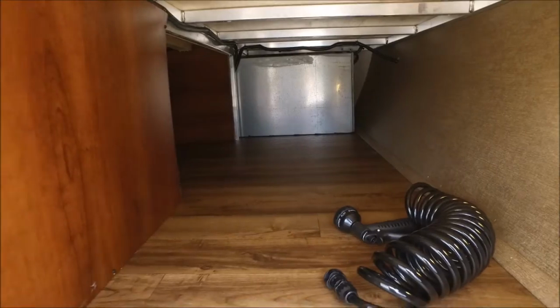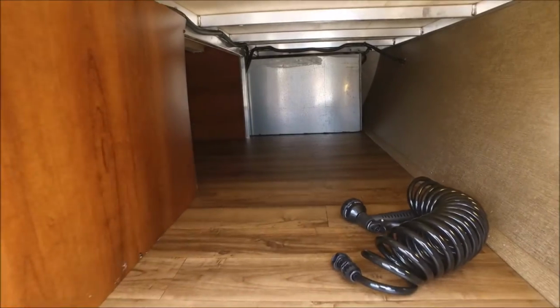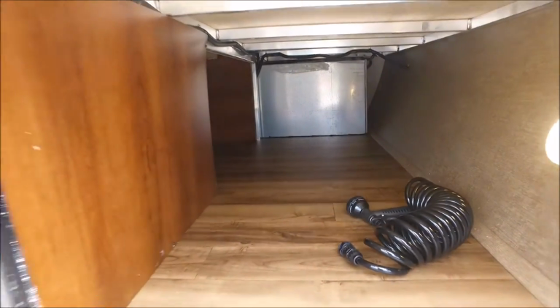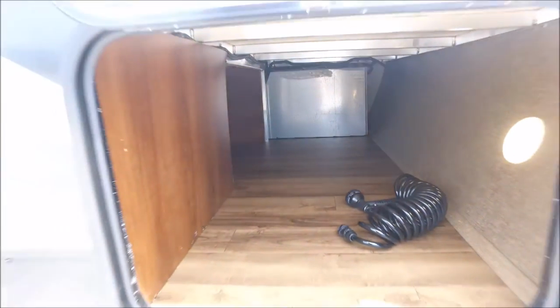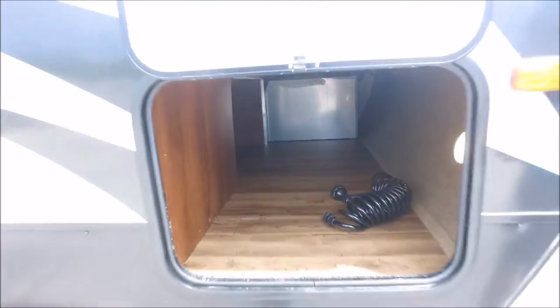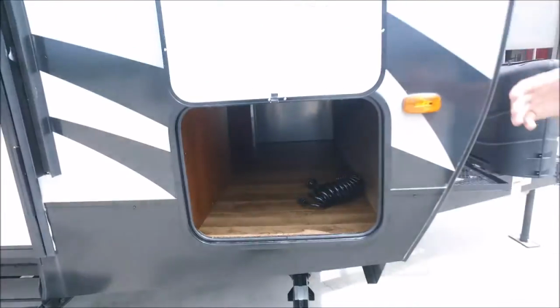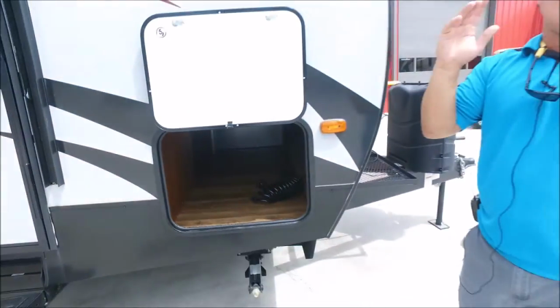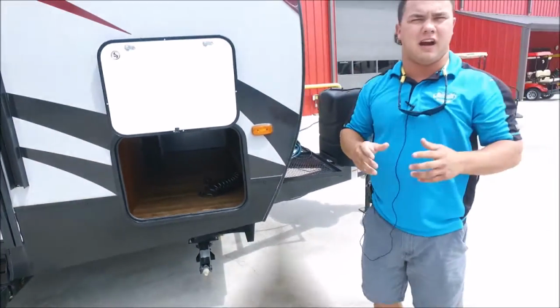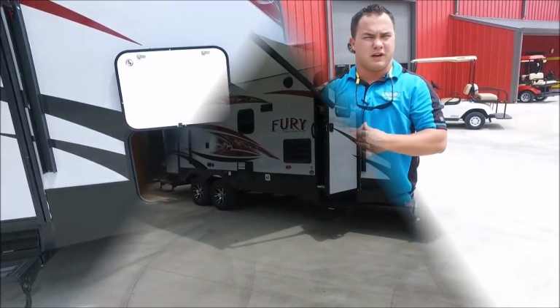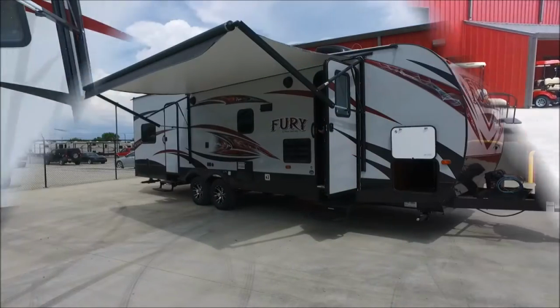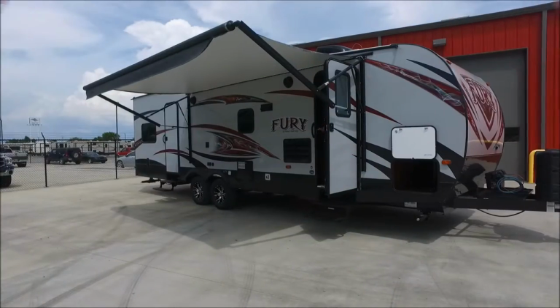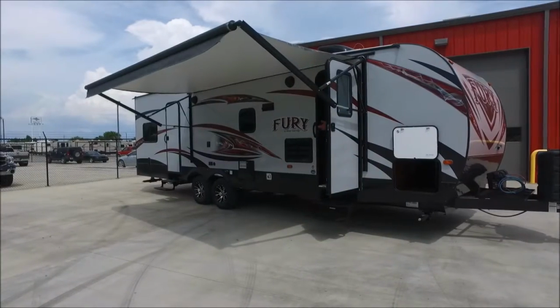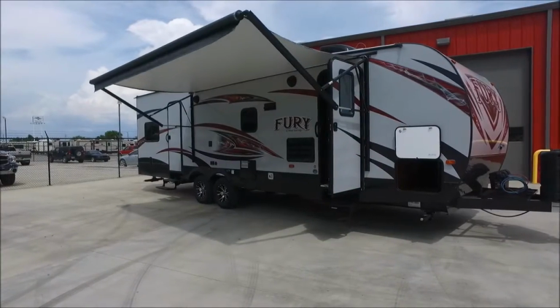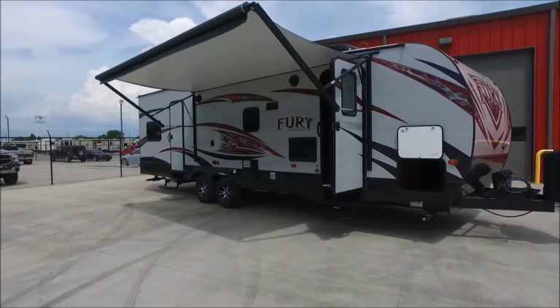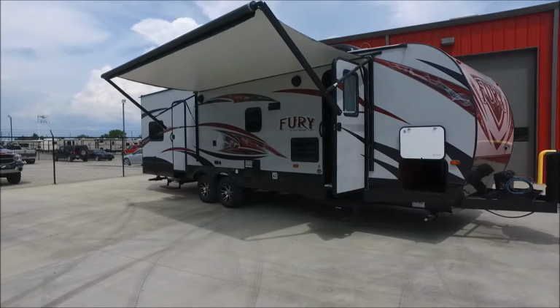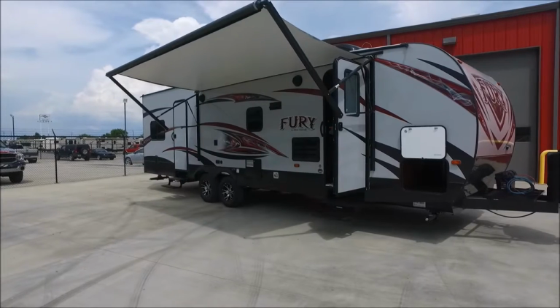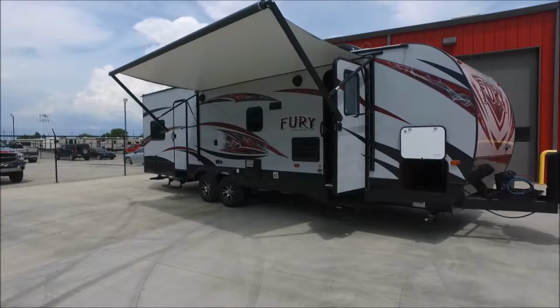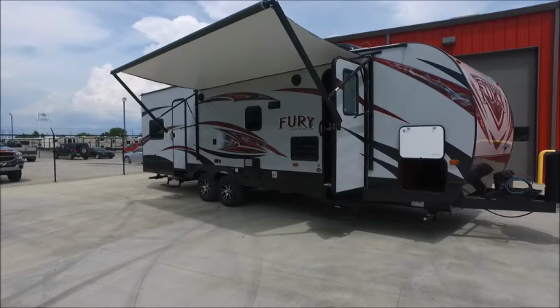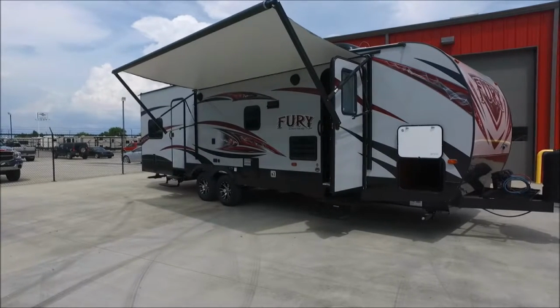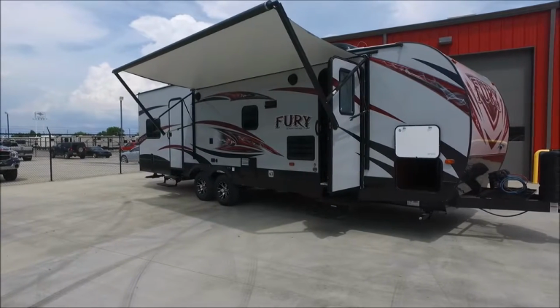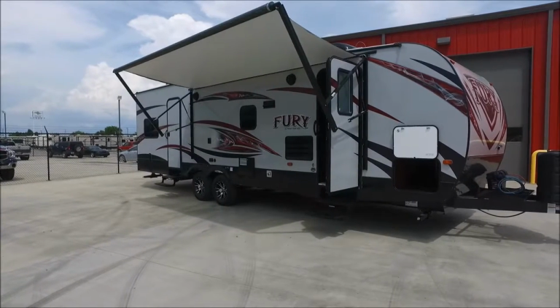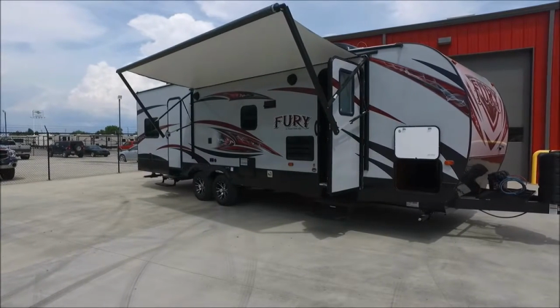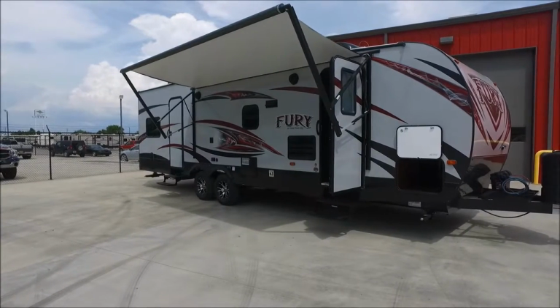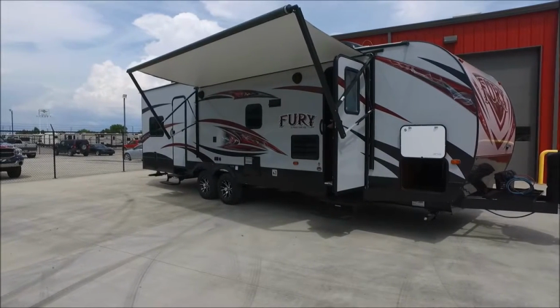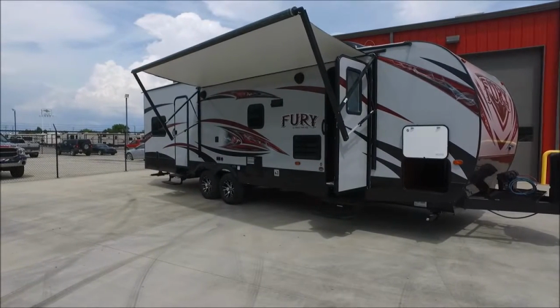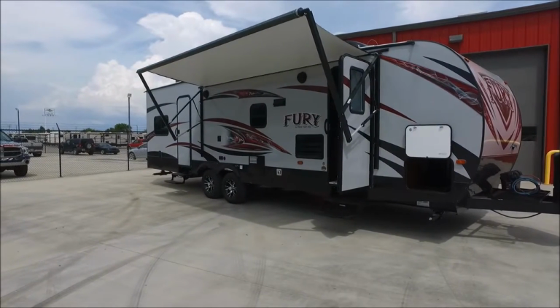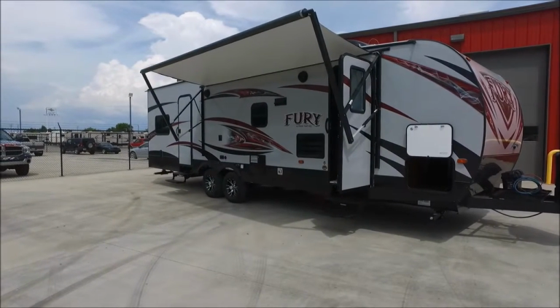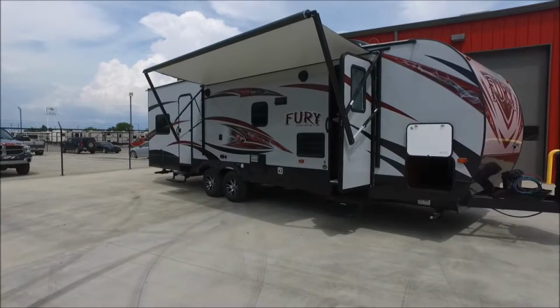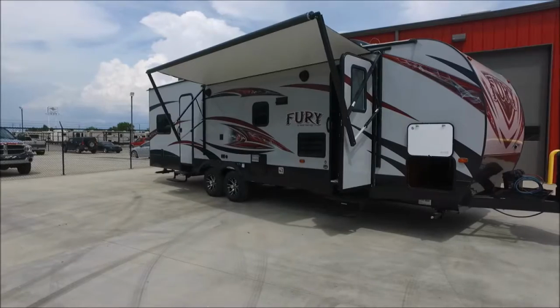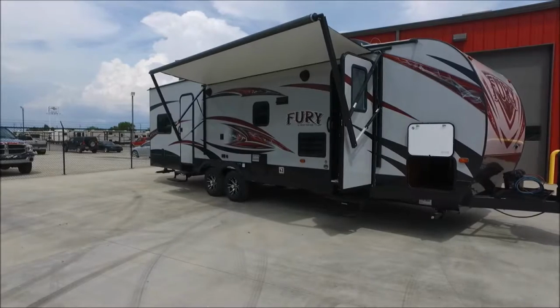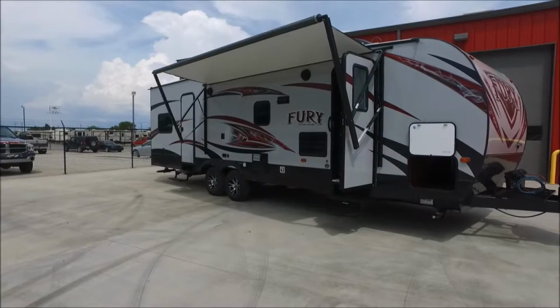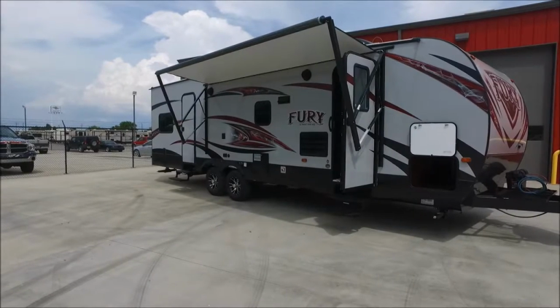Give me one second and I'm going to run this awning in and out for you guys. So just by the touch of a button, like I said, it's really easy to put up and down. So if you've got a storm on the way, it's going to be really easy to bring back in.